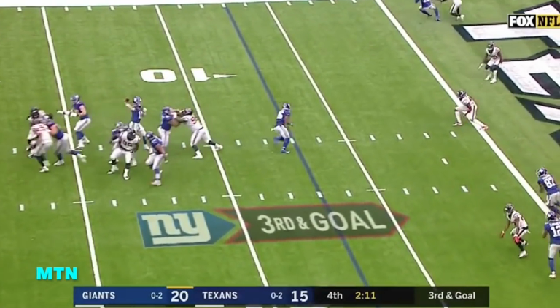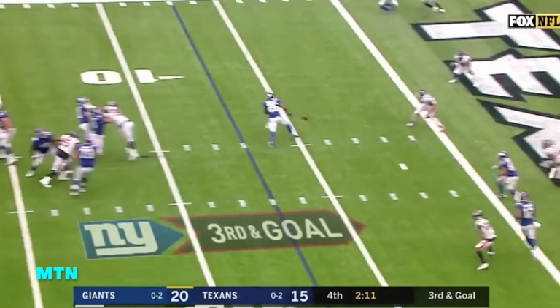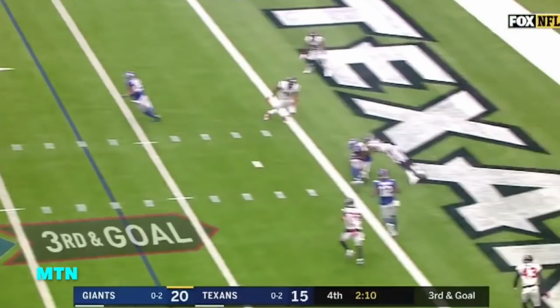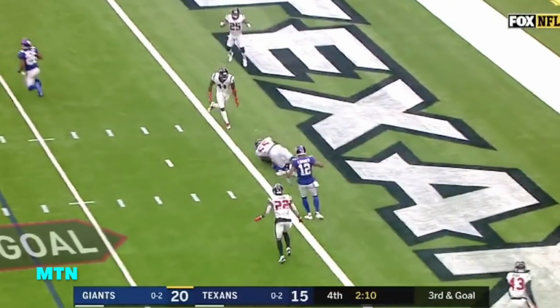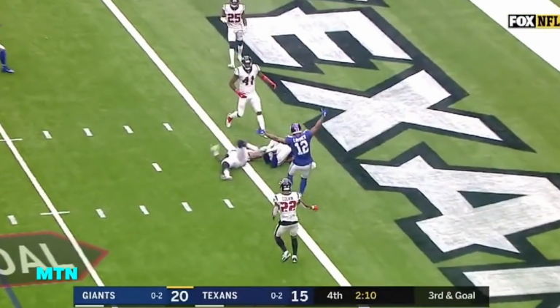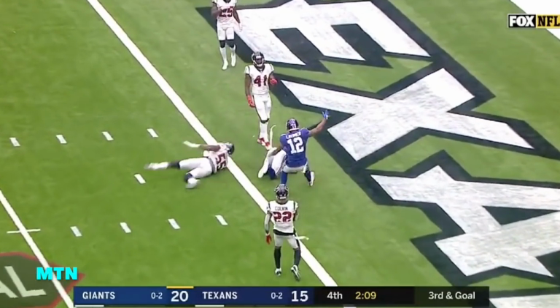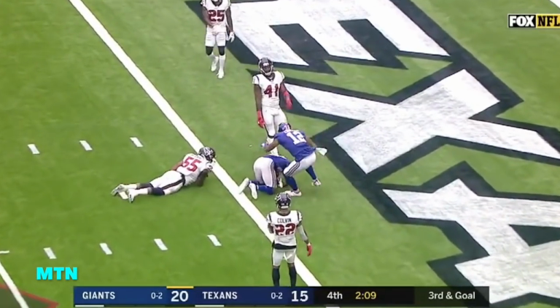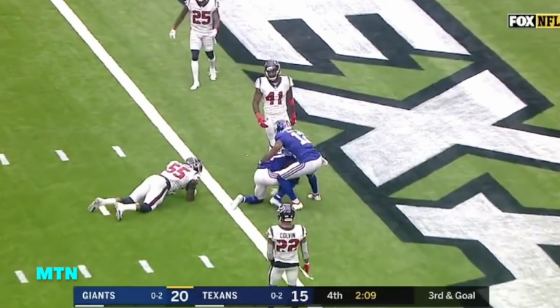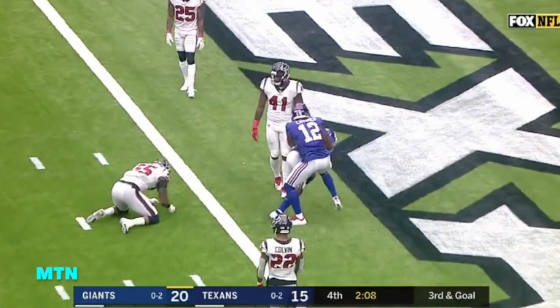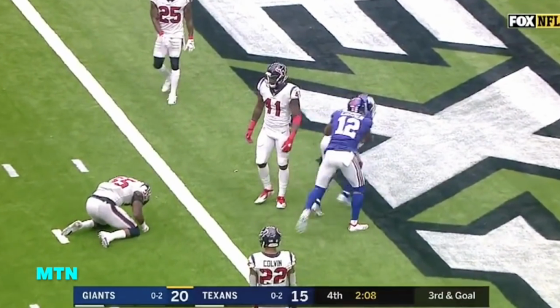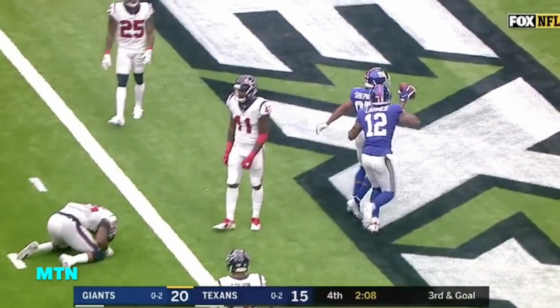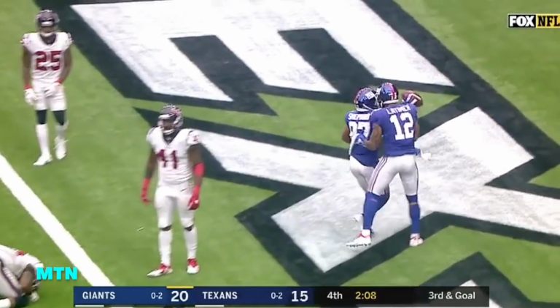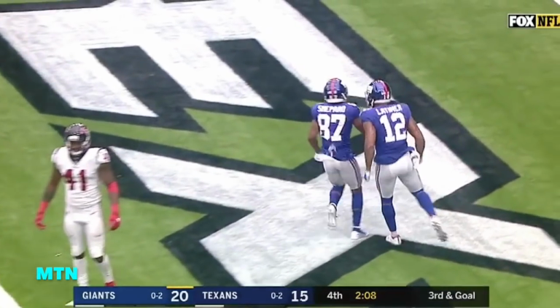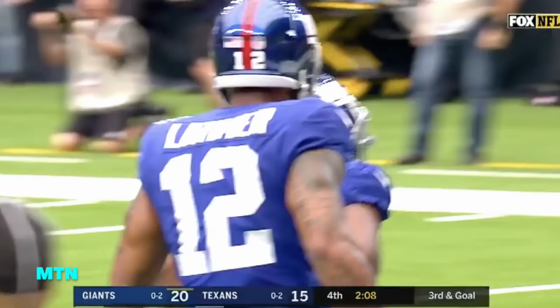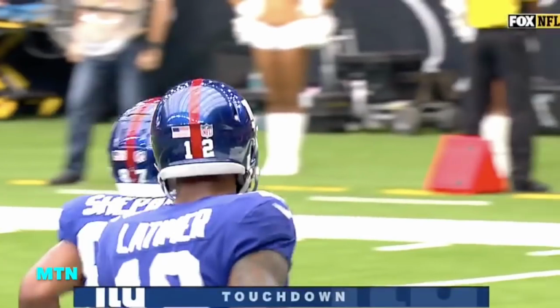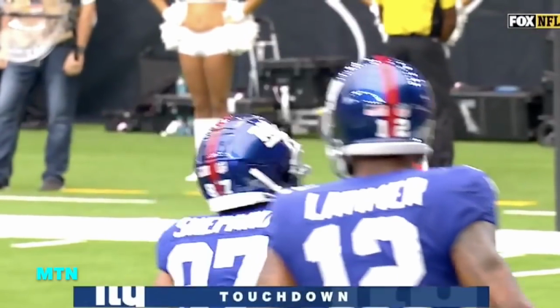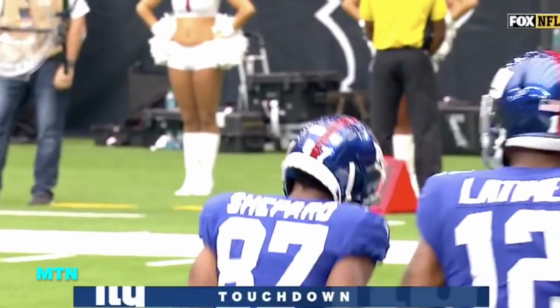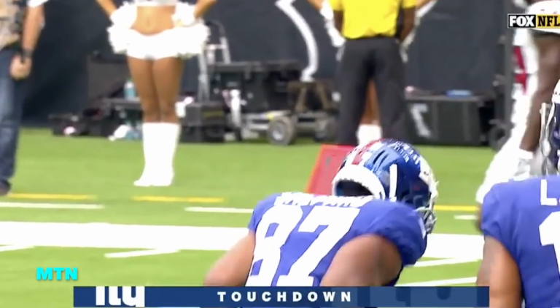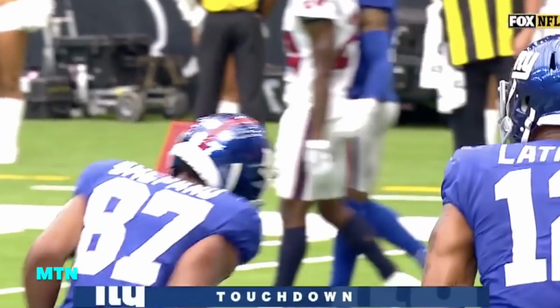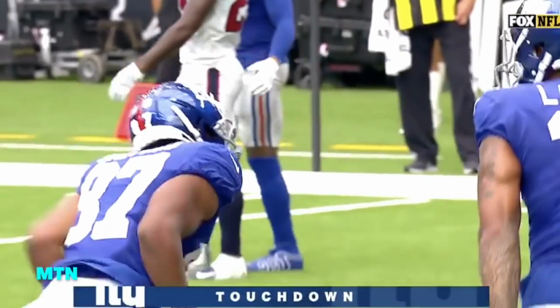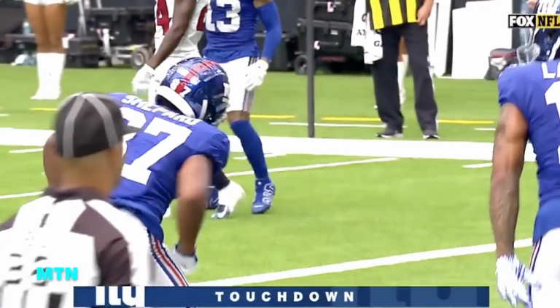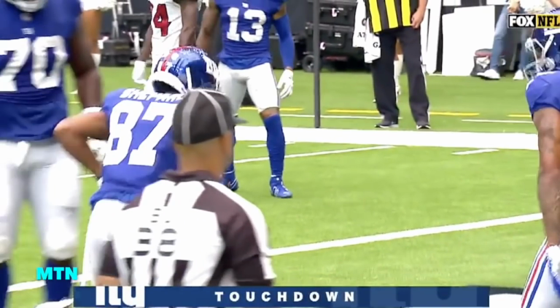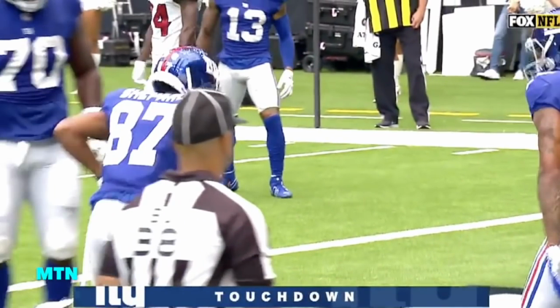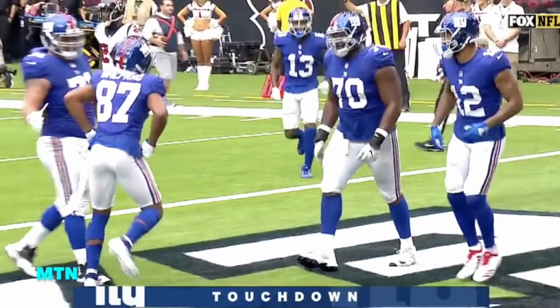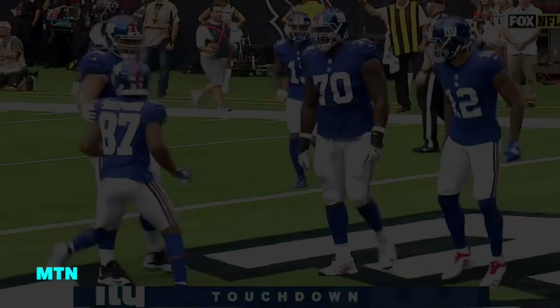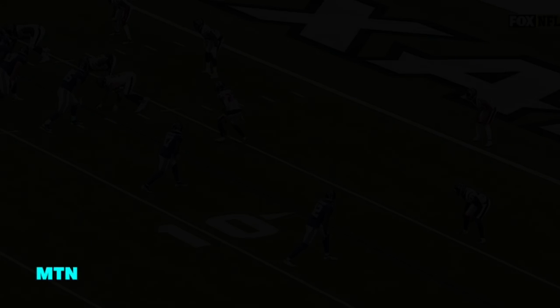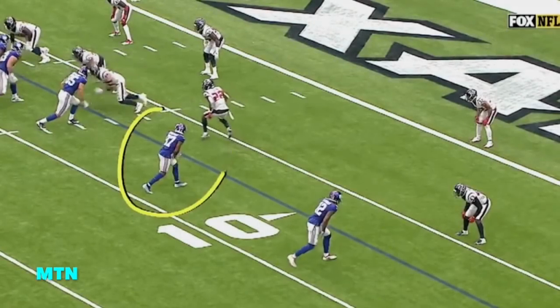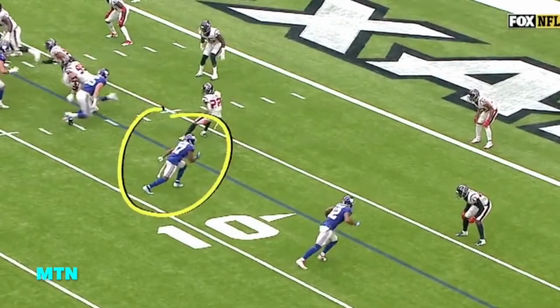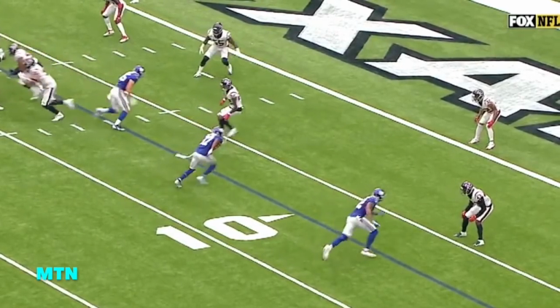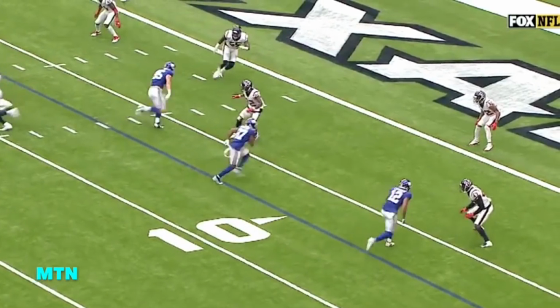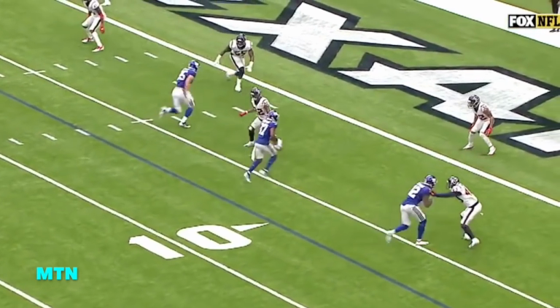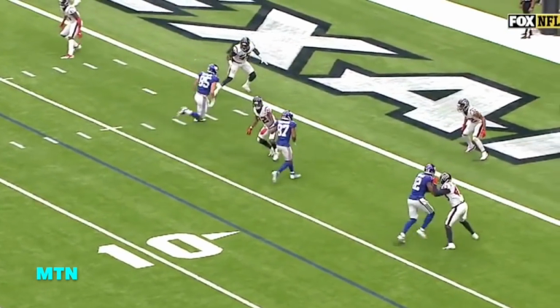Manning throws into zone — touchdown, Sterling Shepard! There's a hold call, but Shepard has been just as impactful throughout this game.